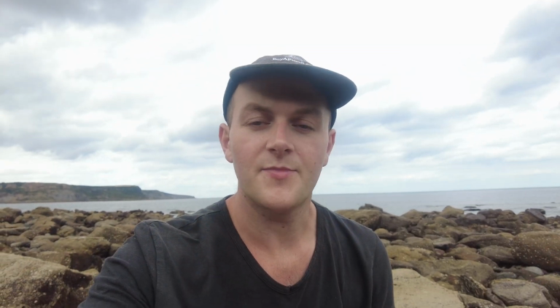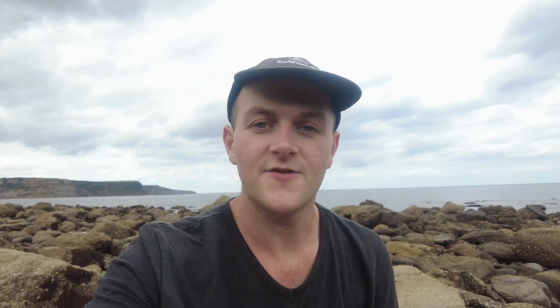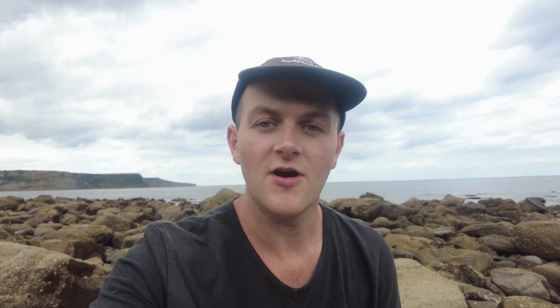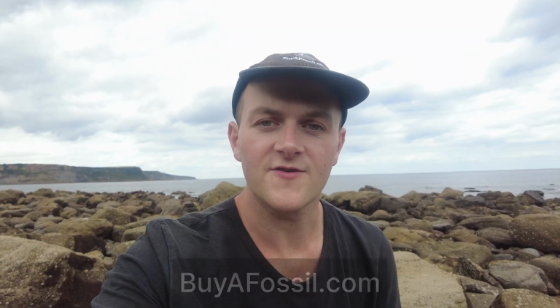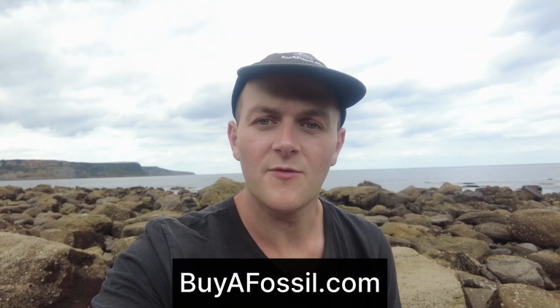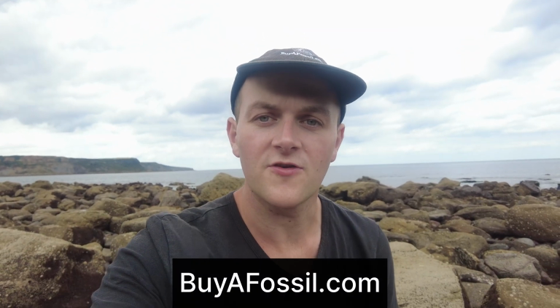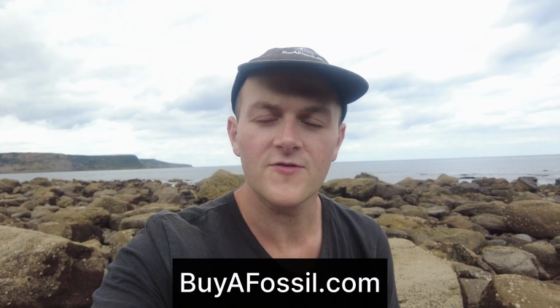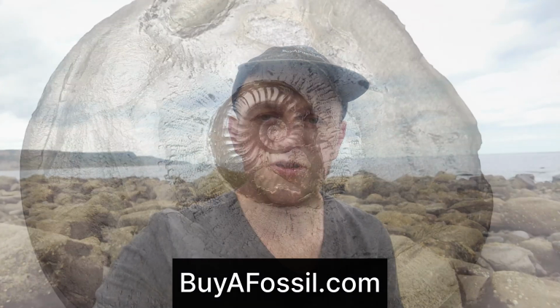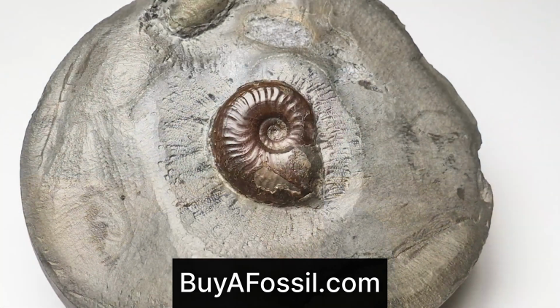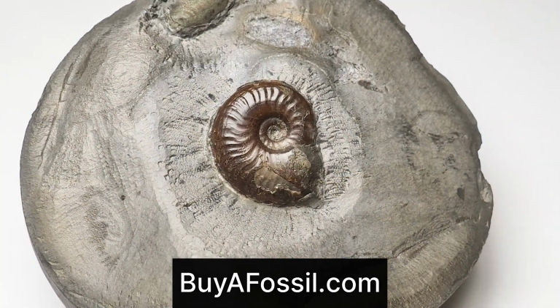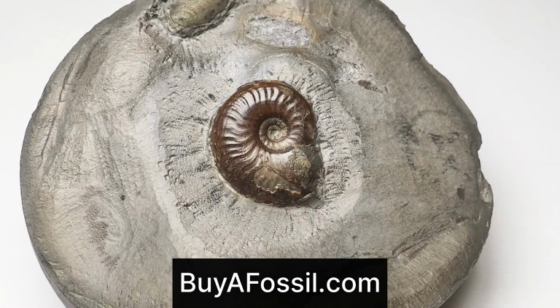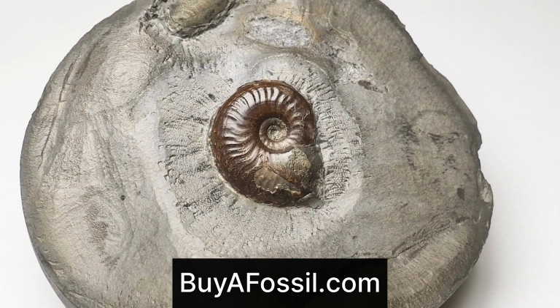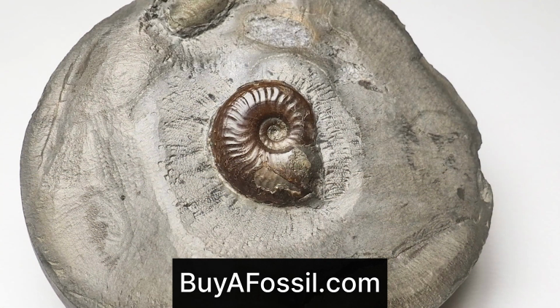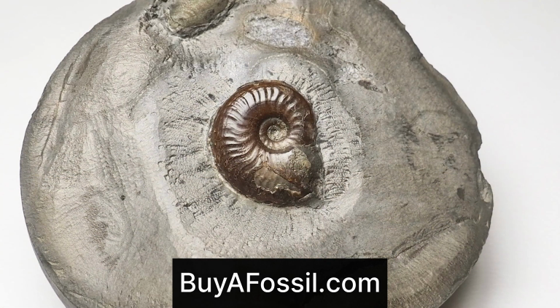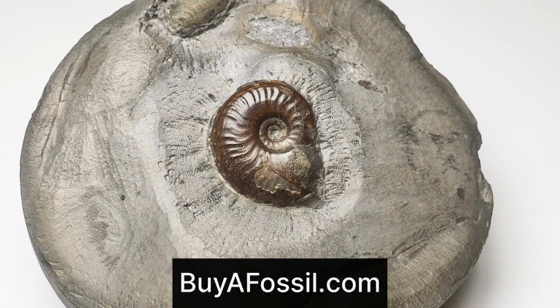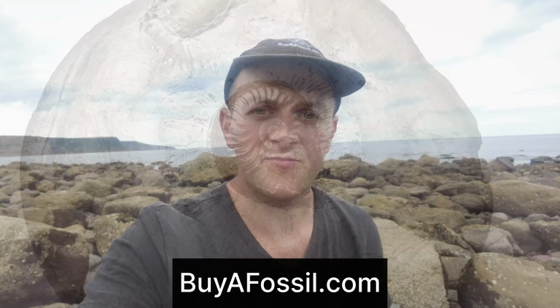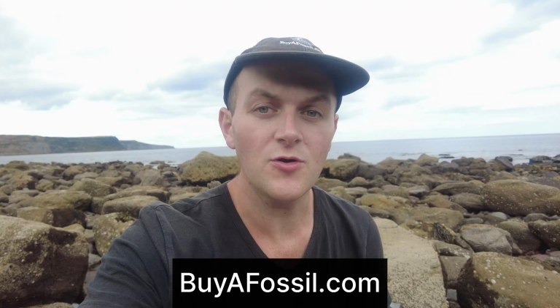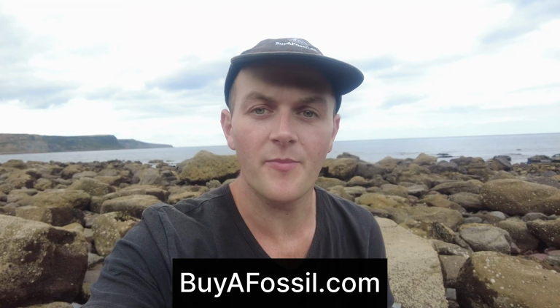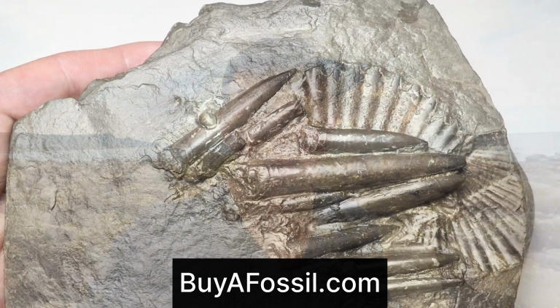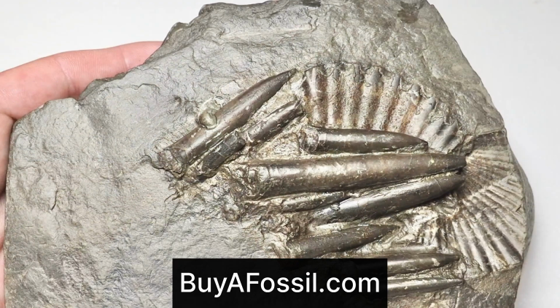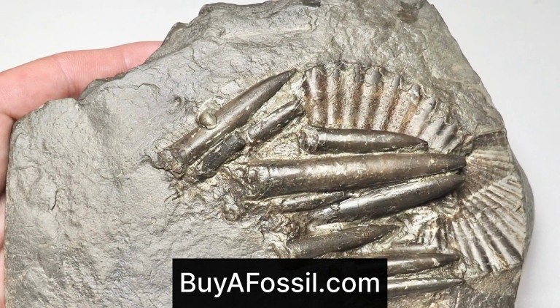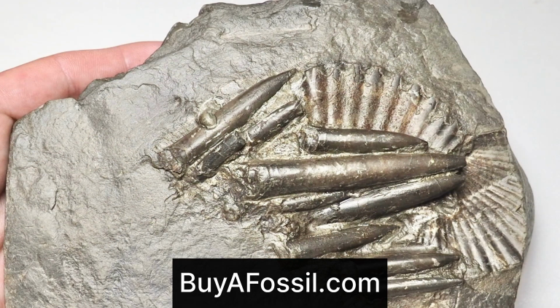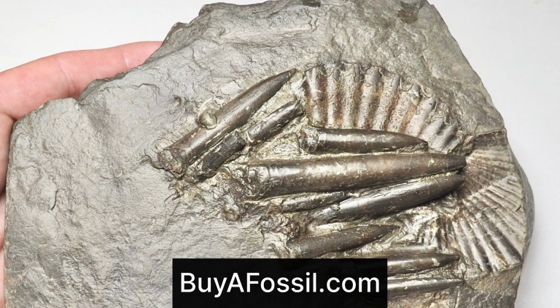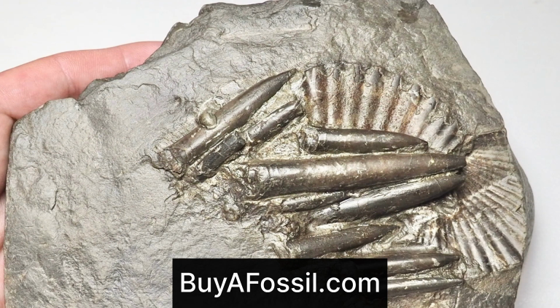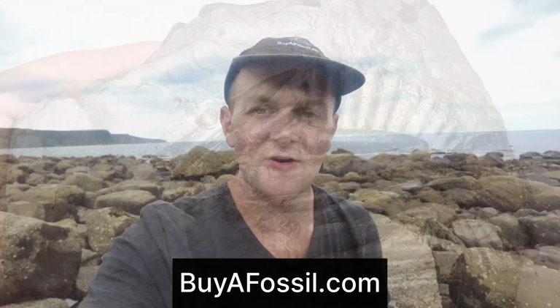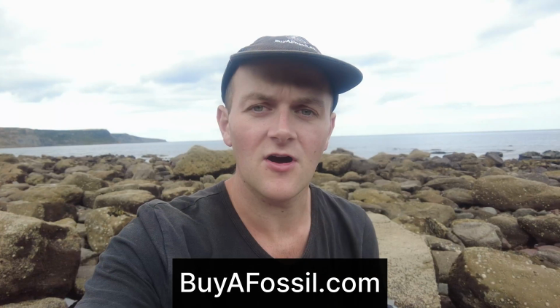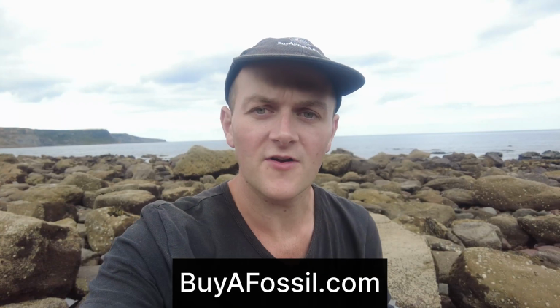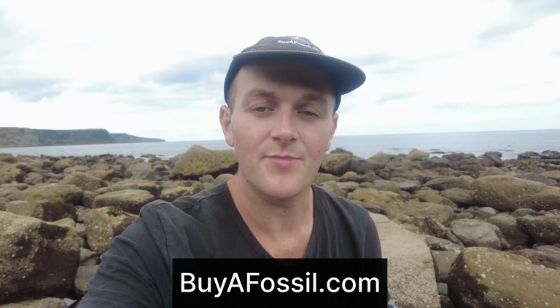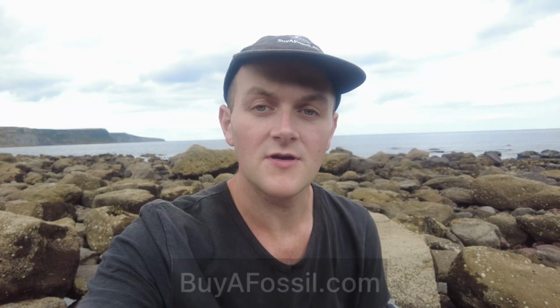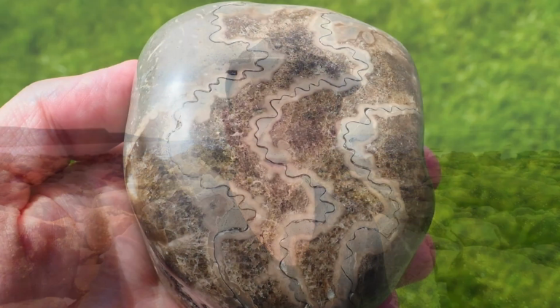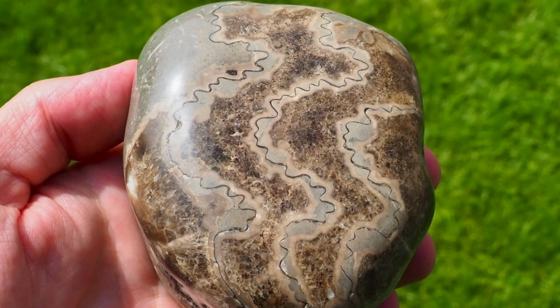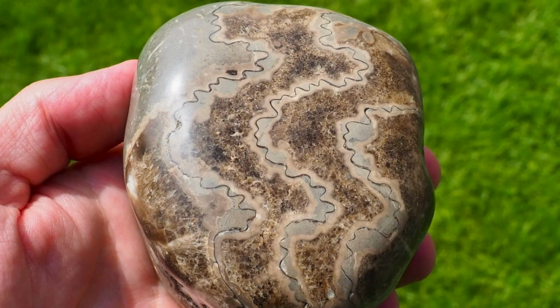If you'd like to purchase your very own fossil from the Yorkshire coast, please check out my website called buyafossil.com. I've got some beautiful prepared ammonite specimens available for purchase, and I've also got fossilized bone. Please take a look if you are interested — there's something for everyone on there.